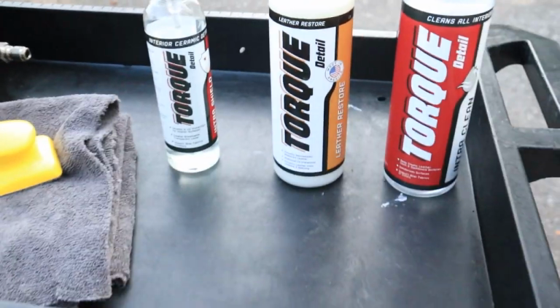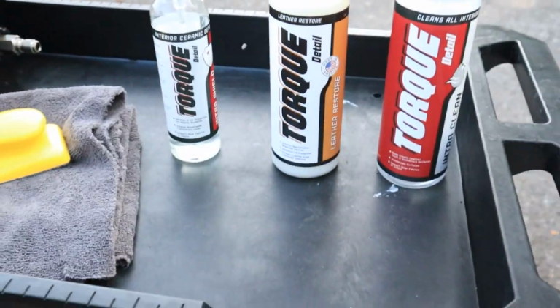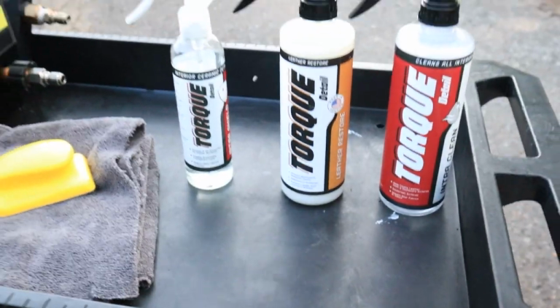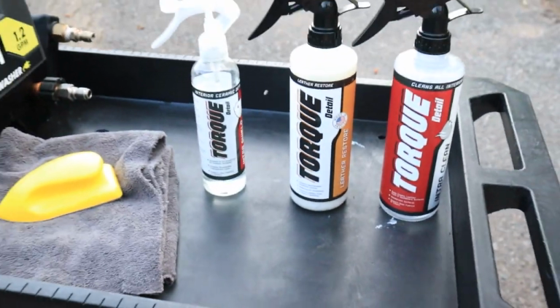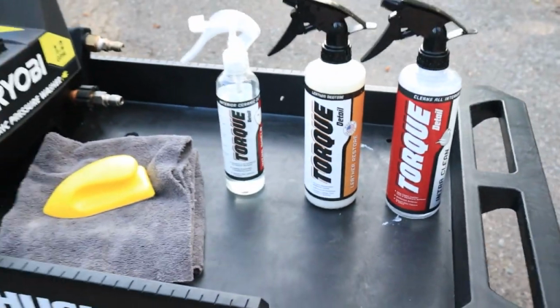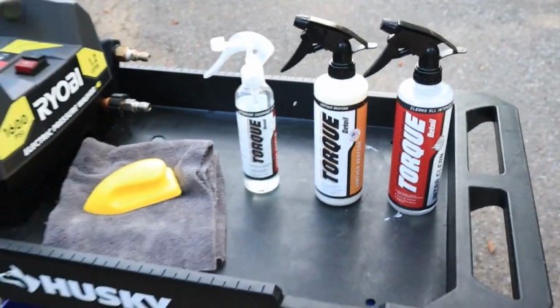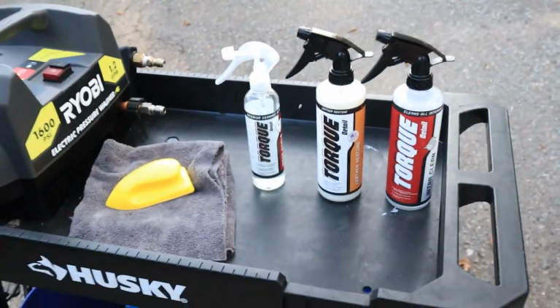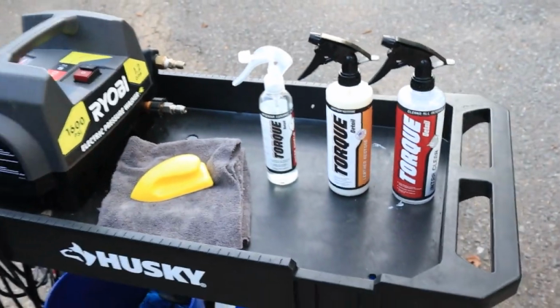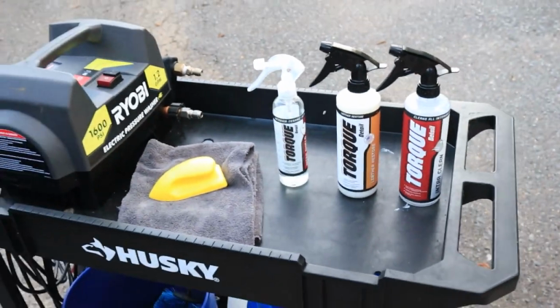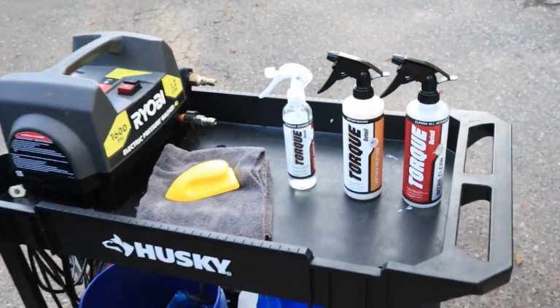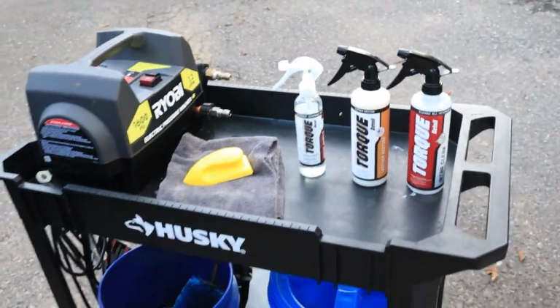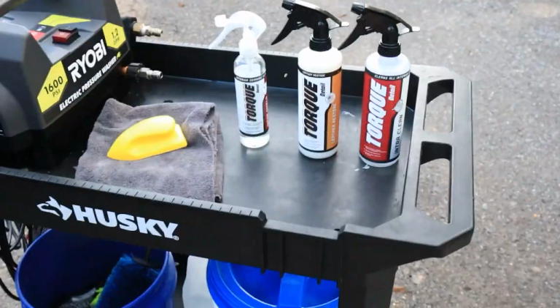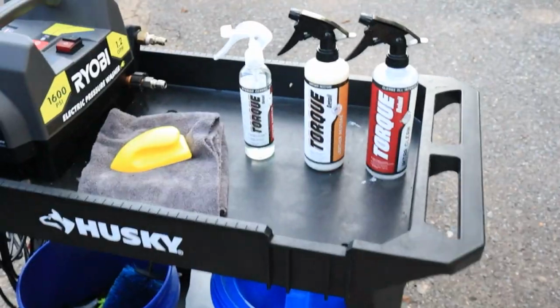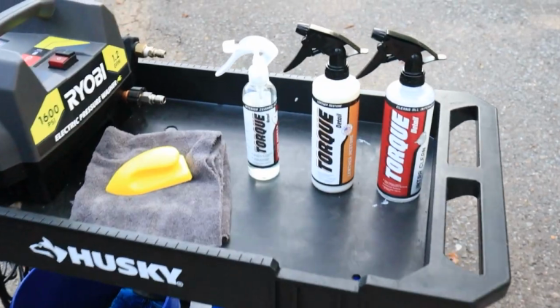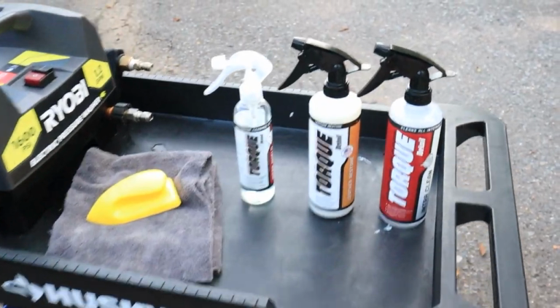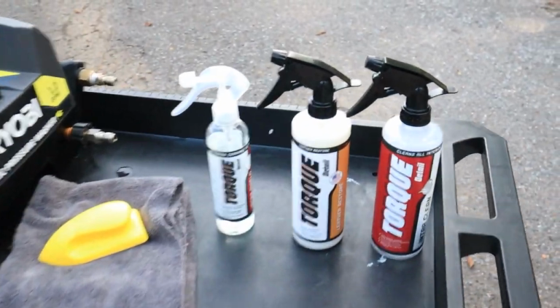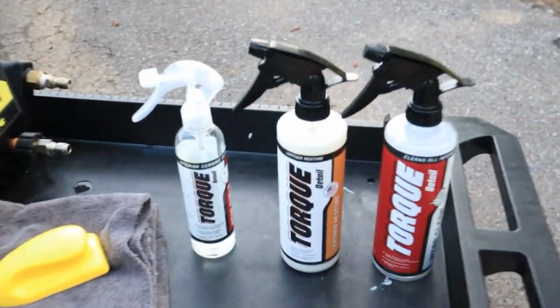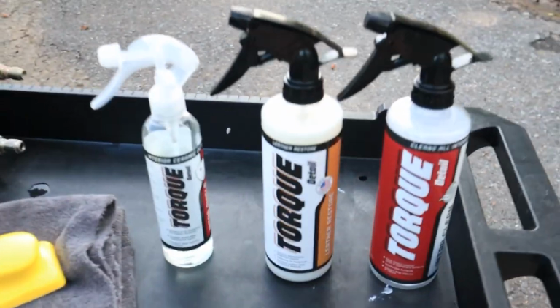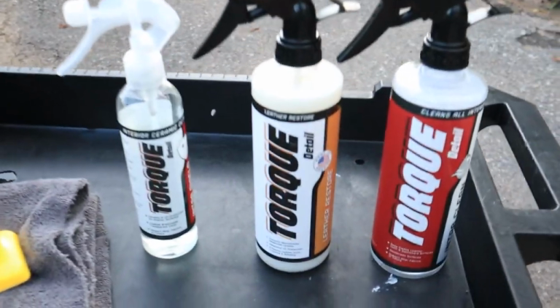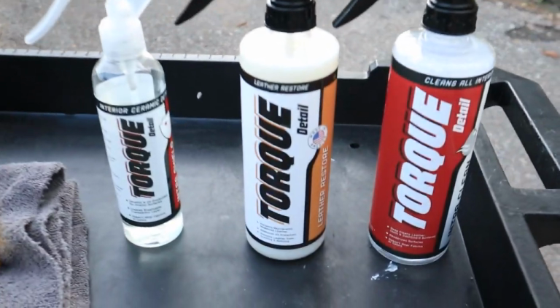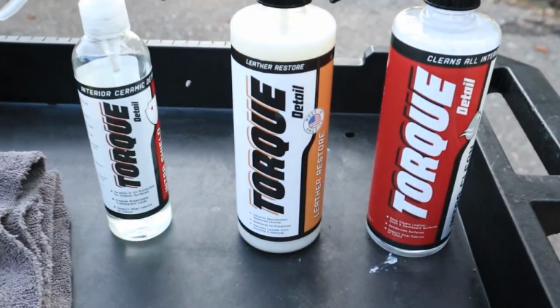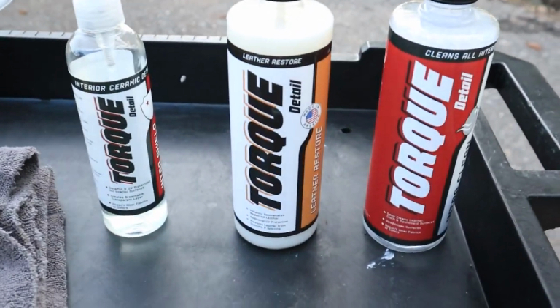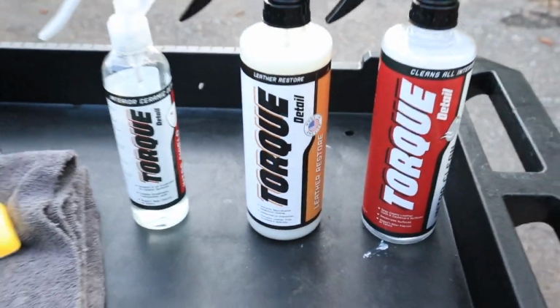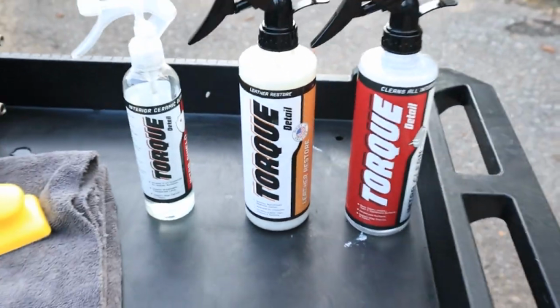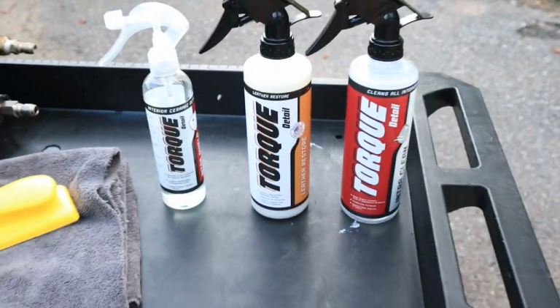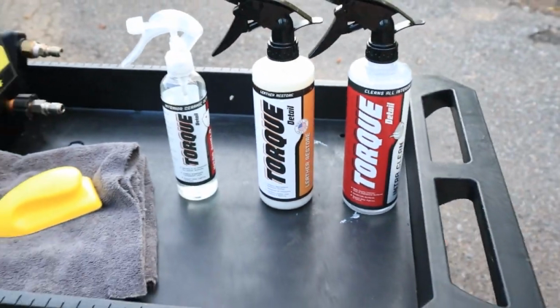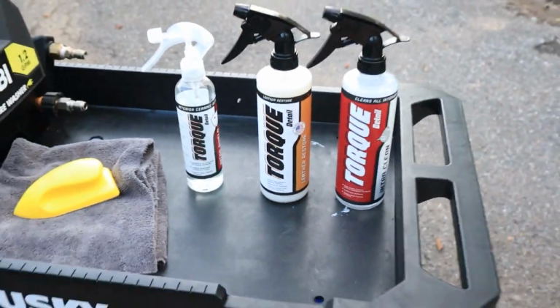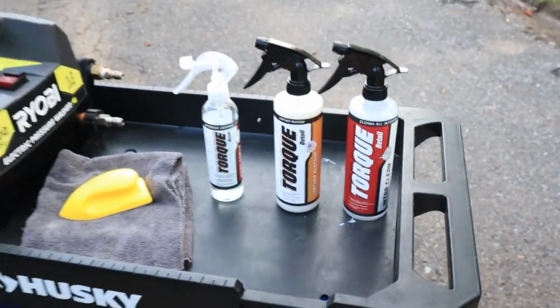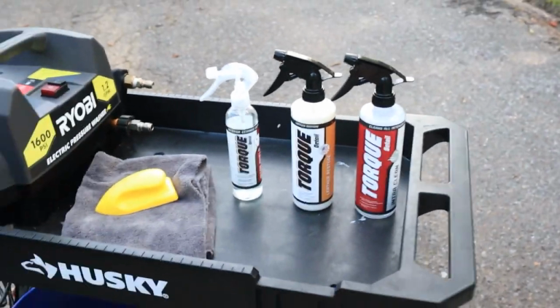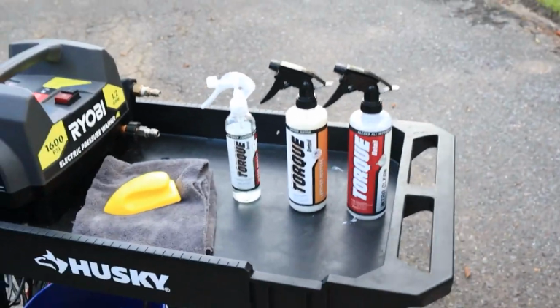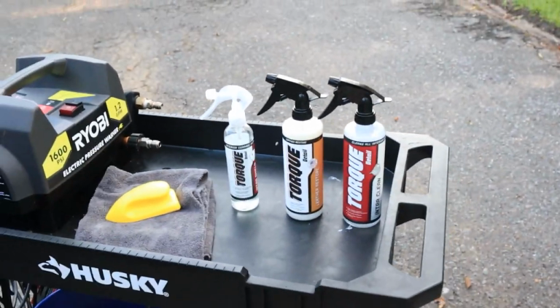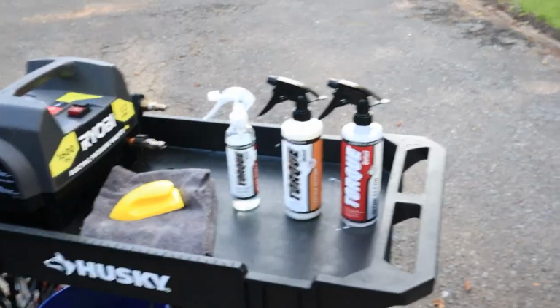Don't forget to like, subscribe, and stay tuned for more tips, tricks, and tutorials here on the Torque Detail YouTube channel. I'm Jamie the Cleaner — we'll catch you in the next one.